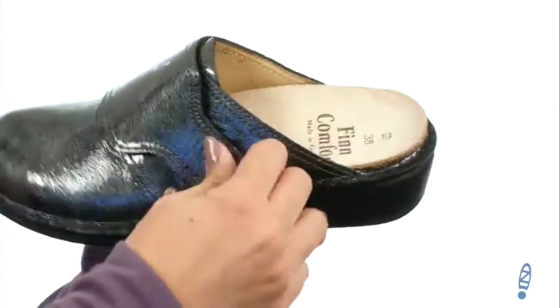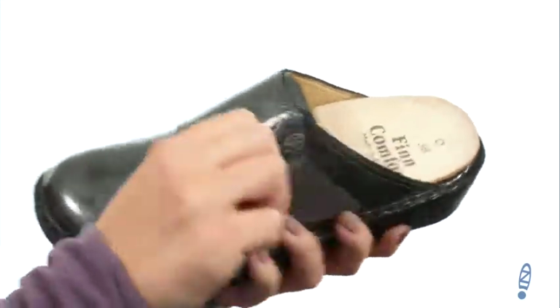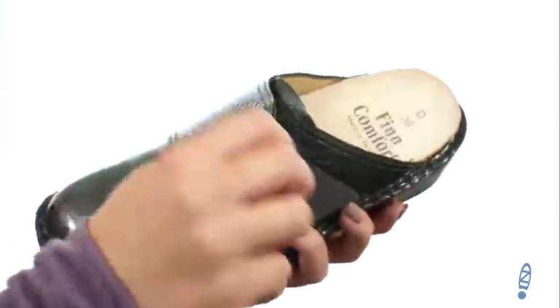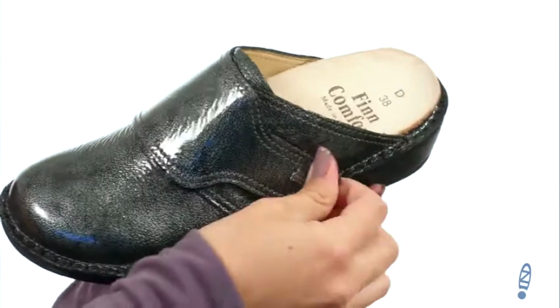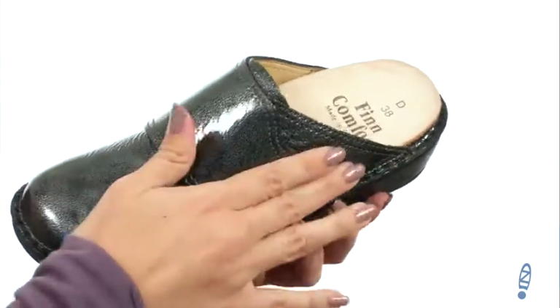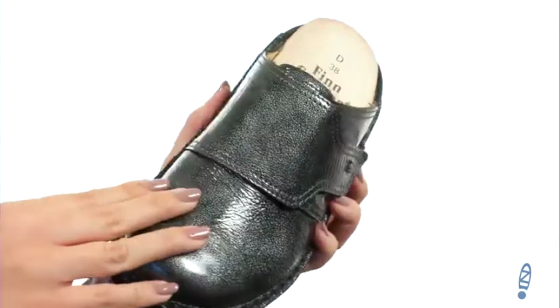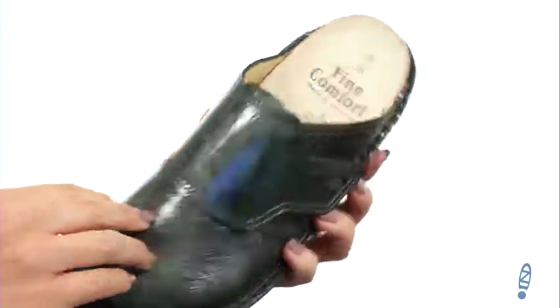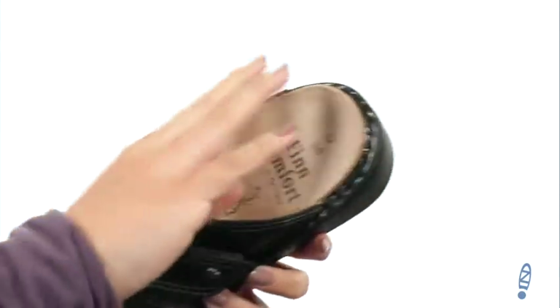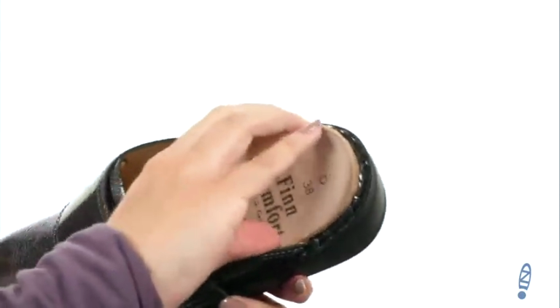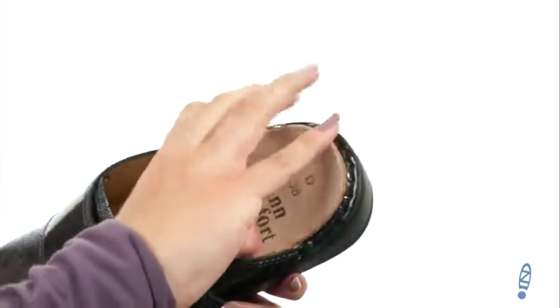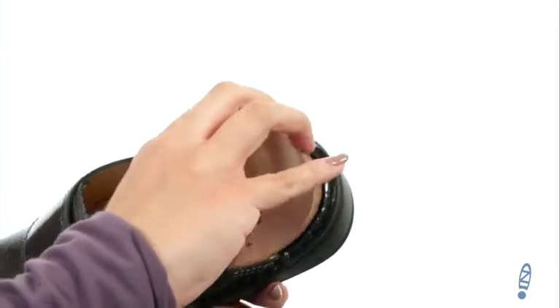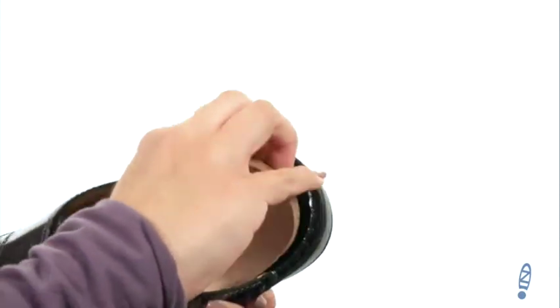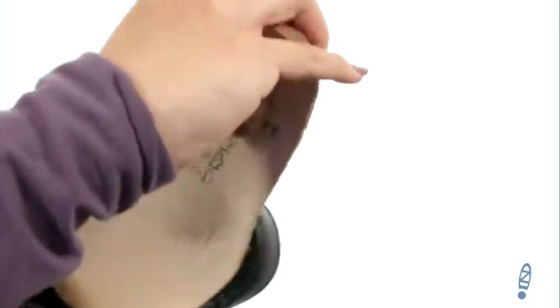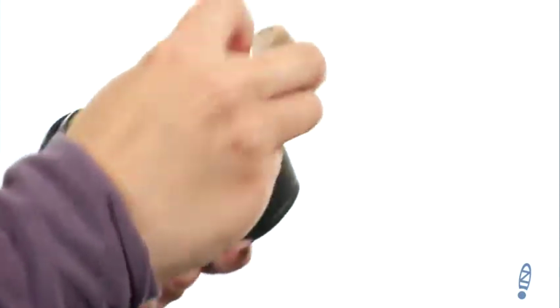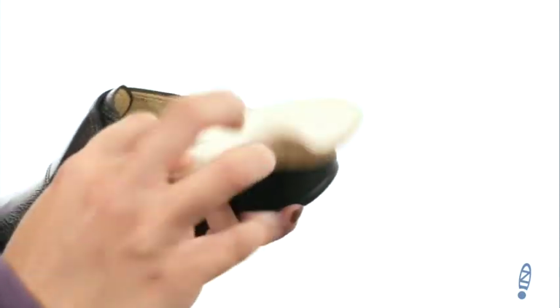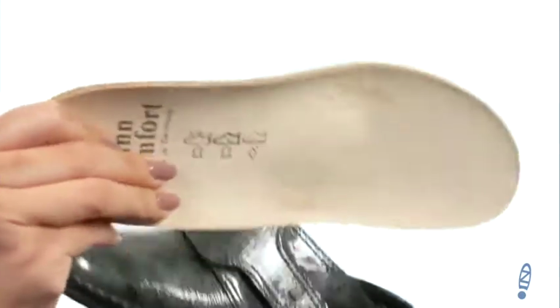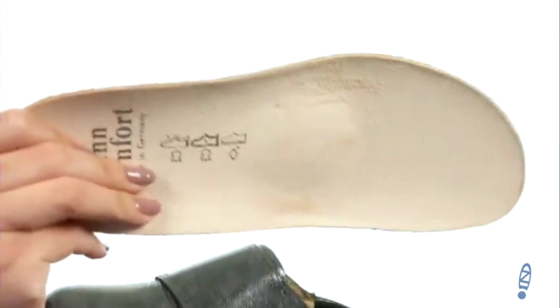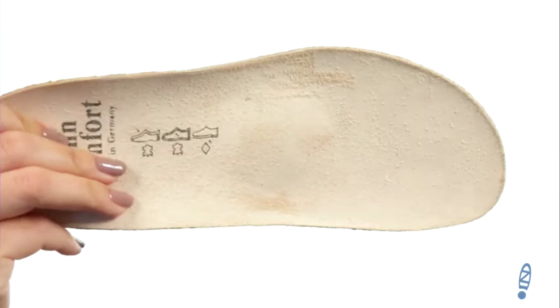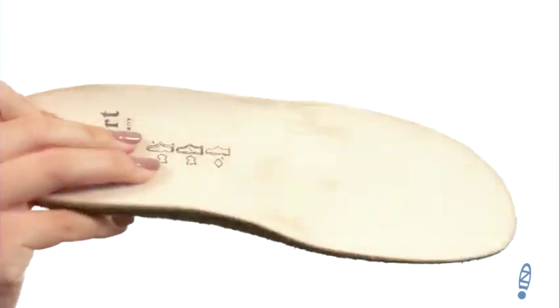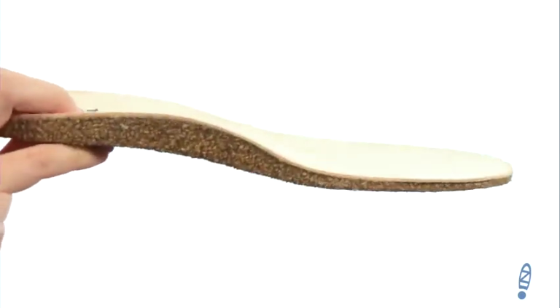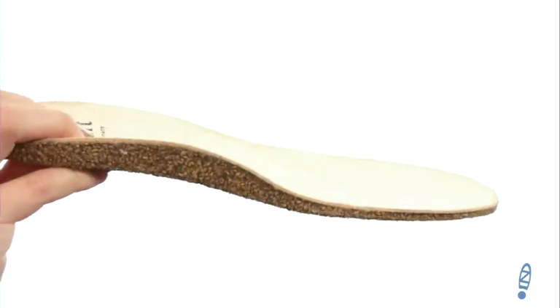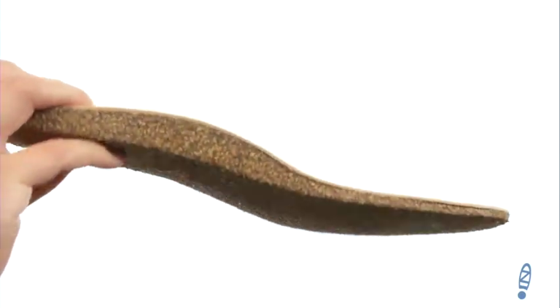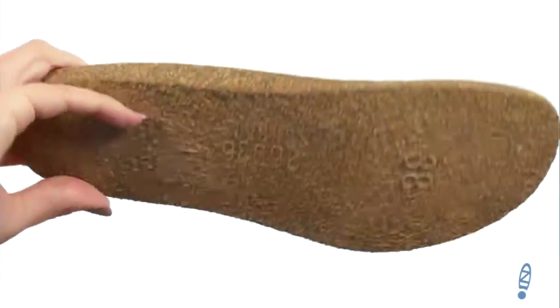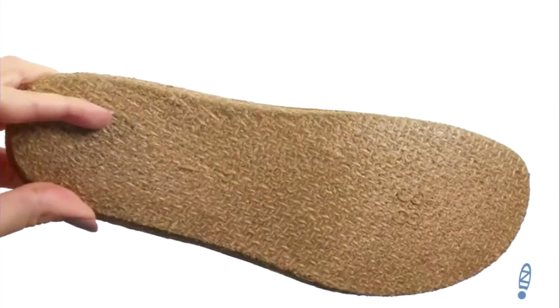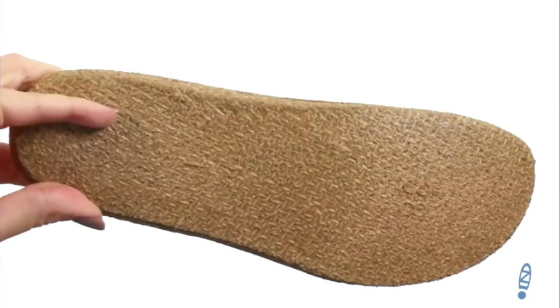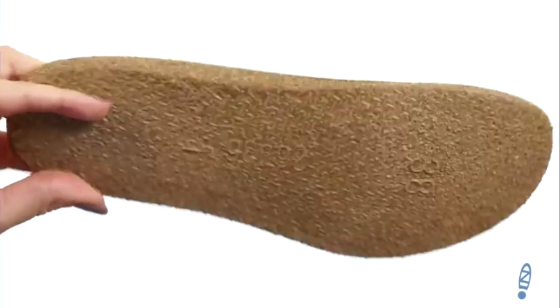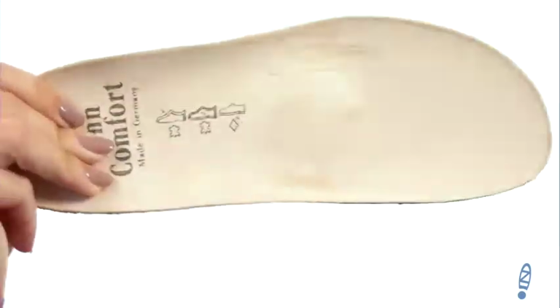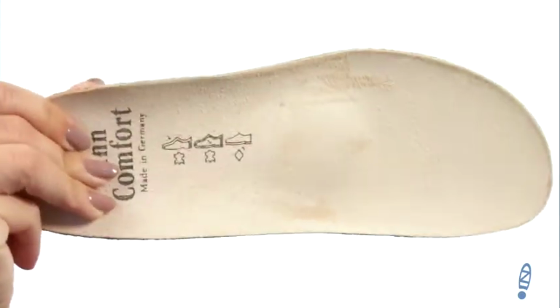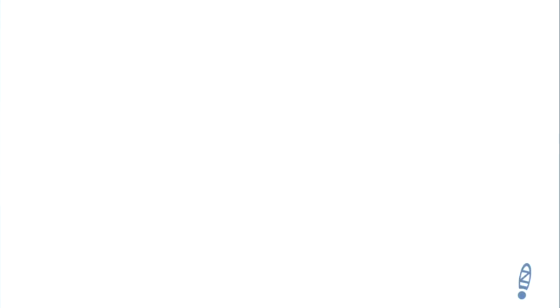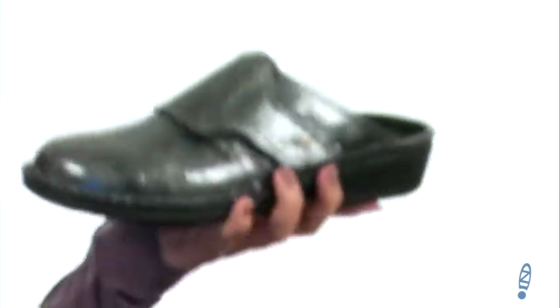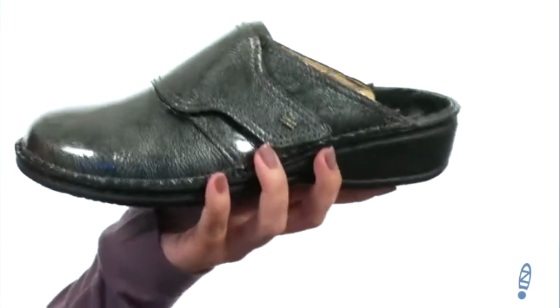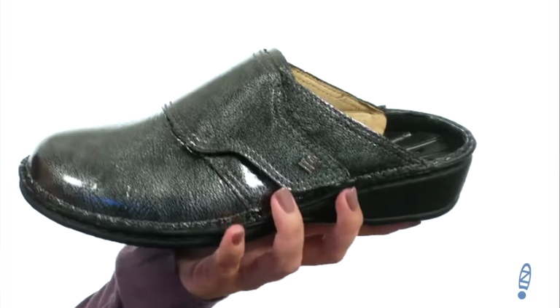It does give you a hook and loop closure for a nice adjustable fit. The footbed is actually removable — it's a soft comfort footbed, constructed to give you added cushioning for sensitive feet, so you're gonna feel really nice.